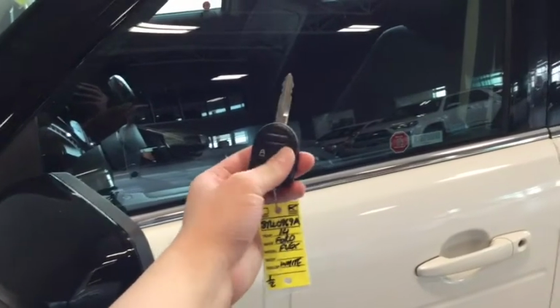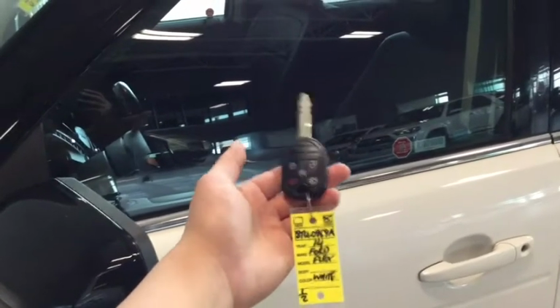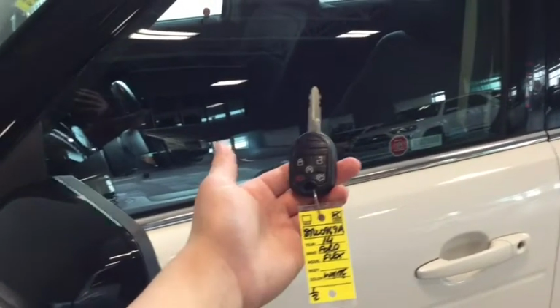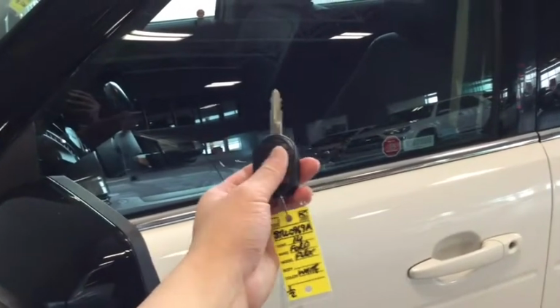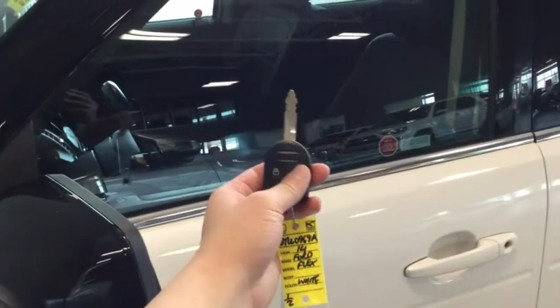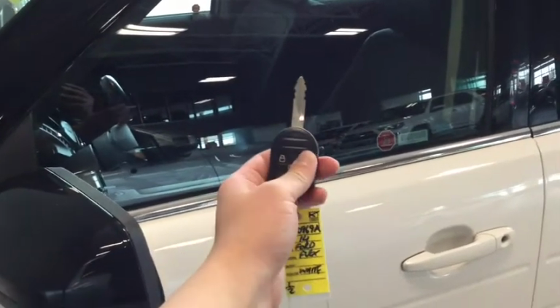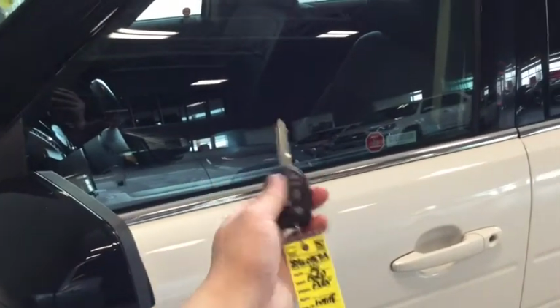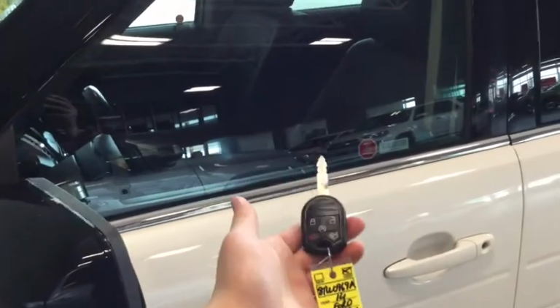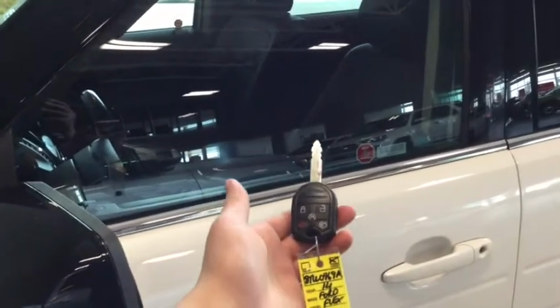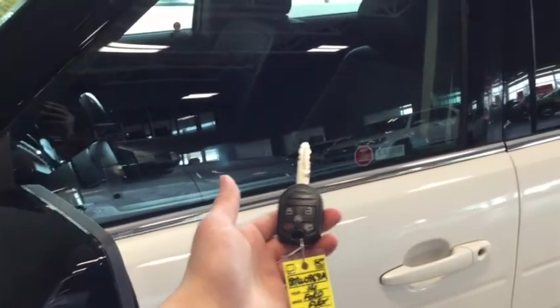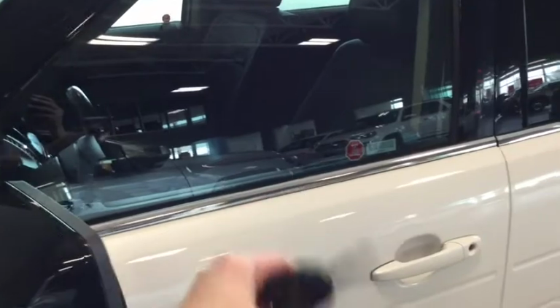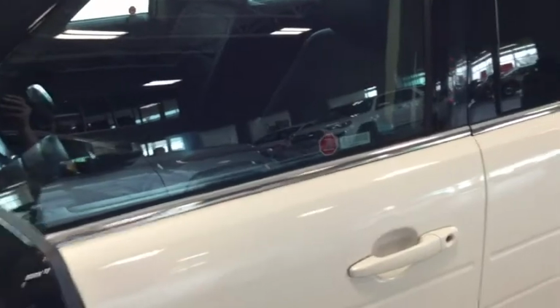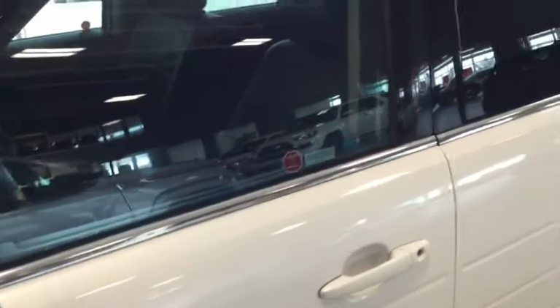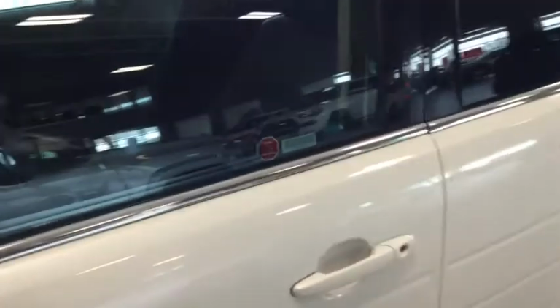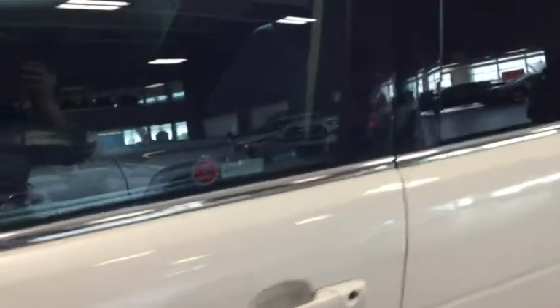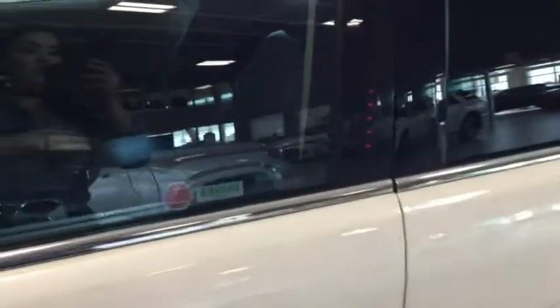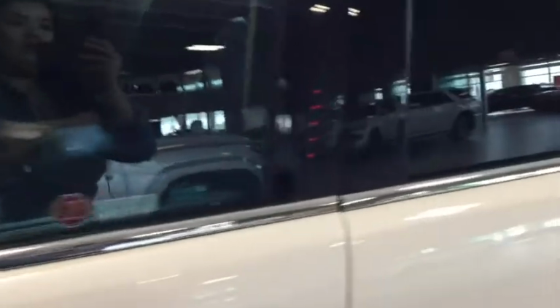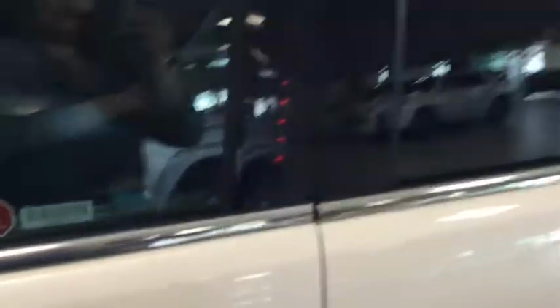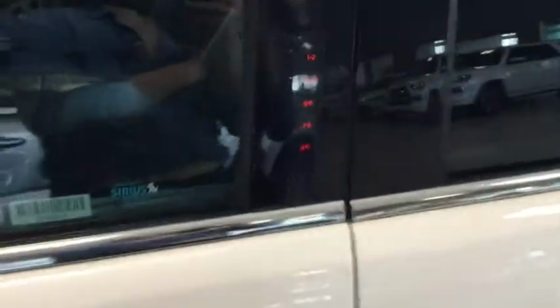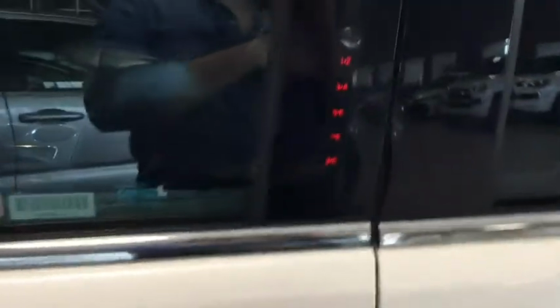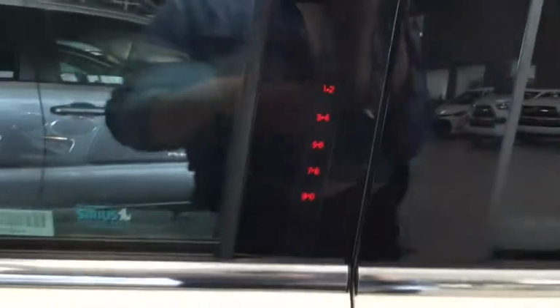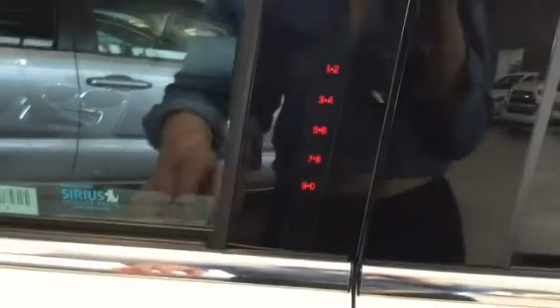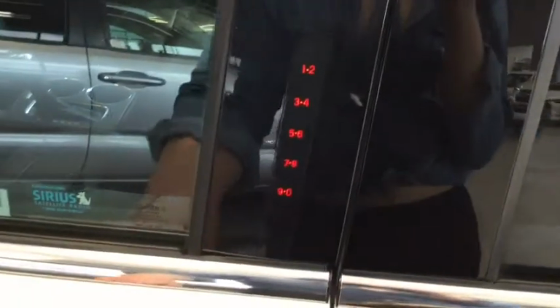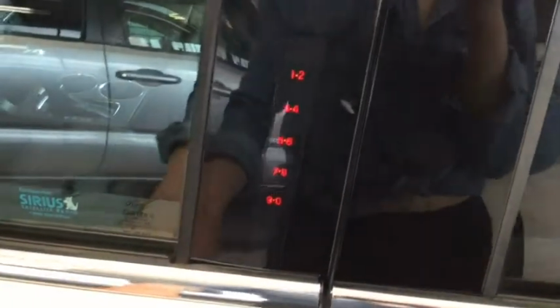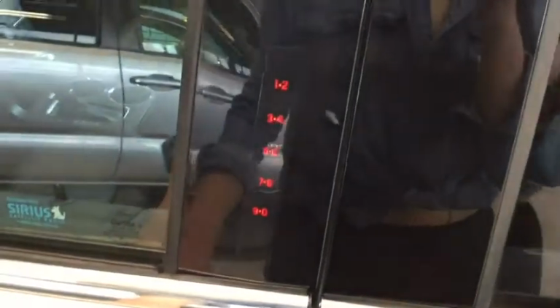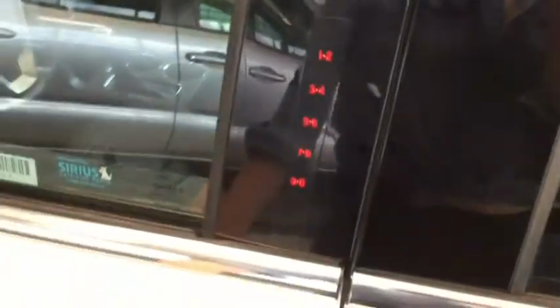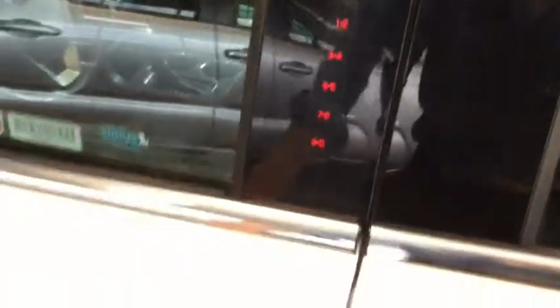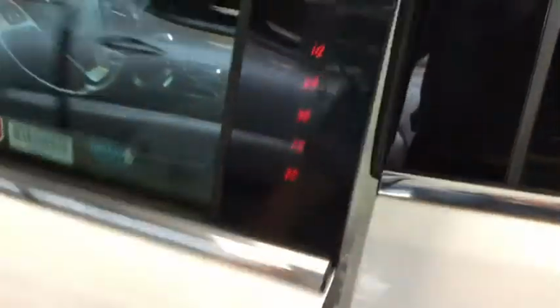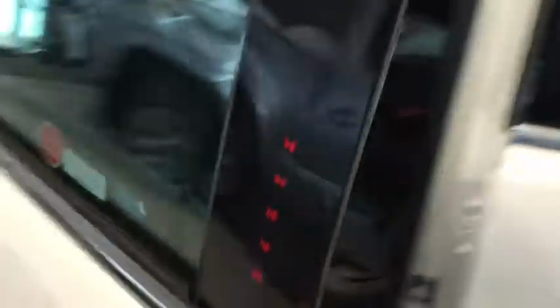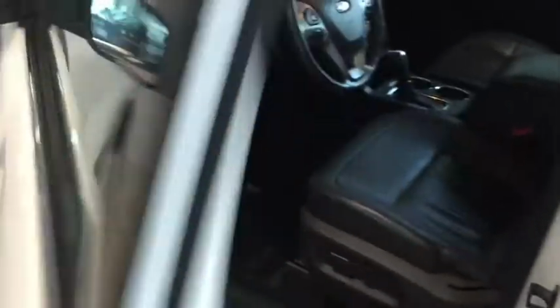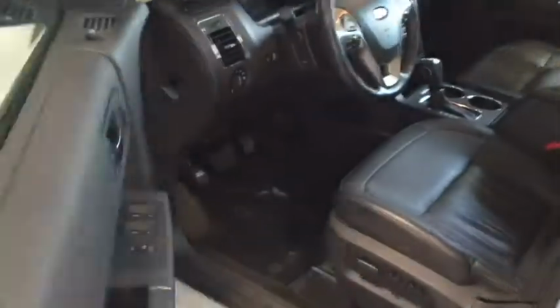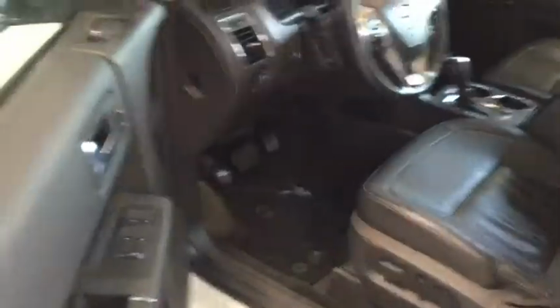To unlock your driver's side simply press once. To unlock all four doors press twice. Taking a closer look you can also see that you have your numeric lock which you can set from your dashboard.